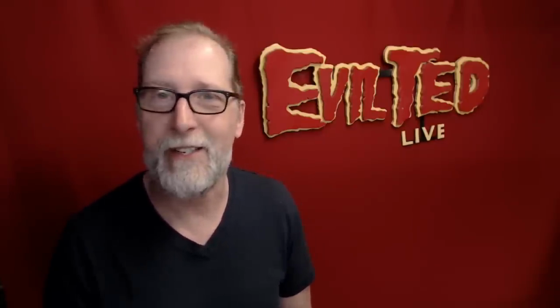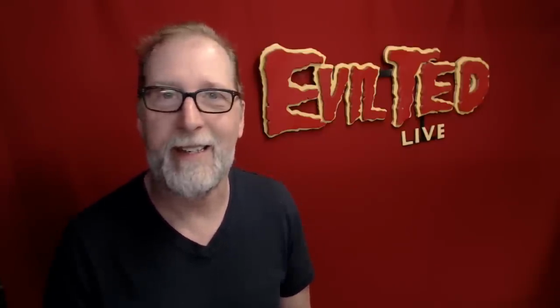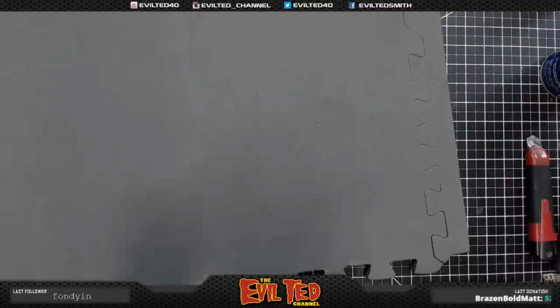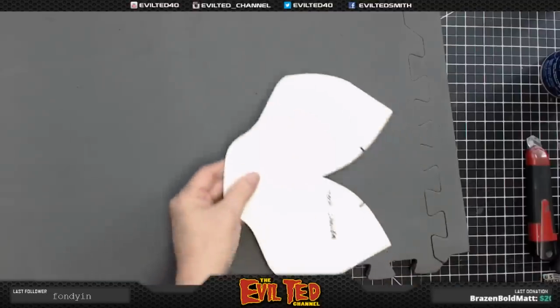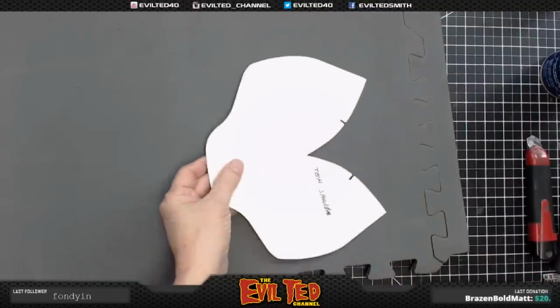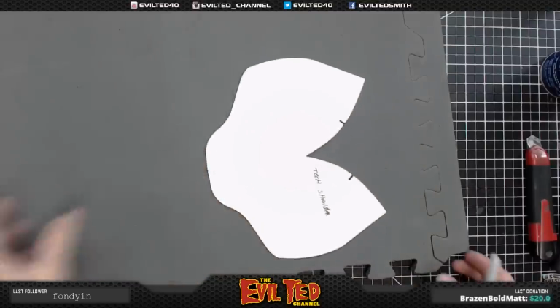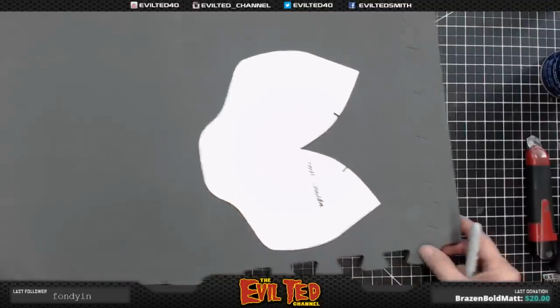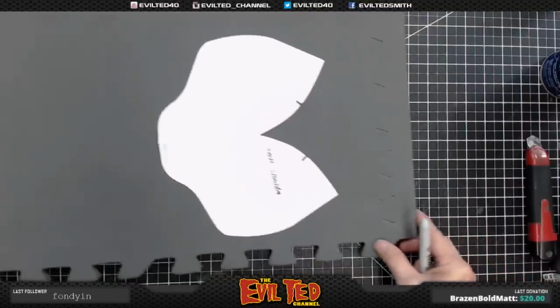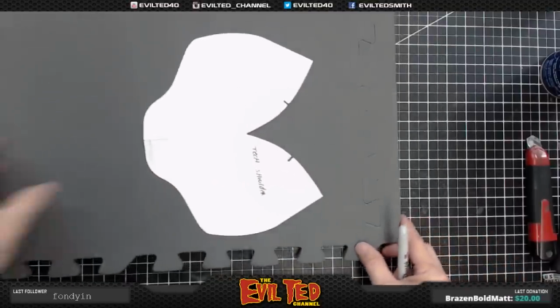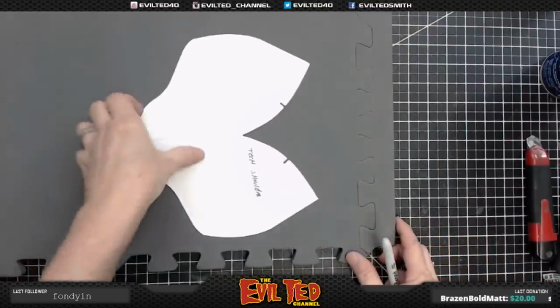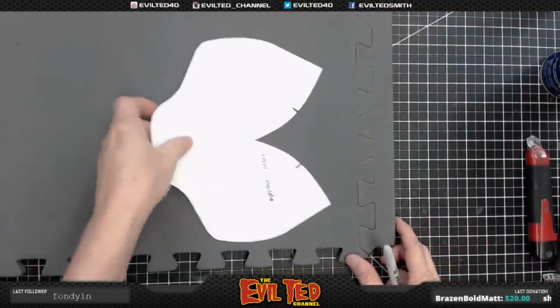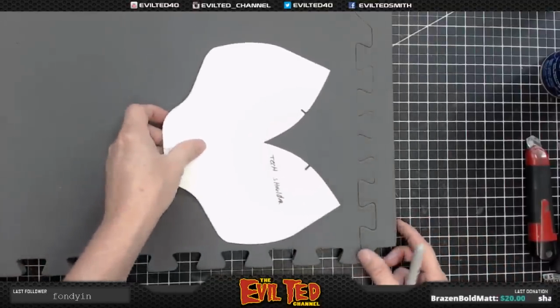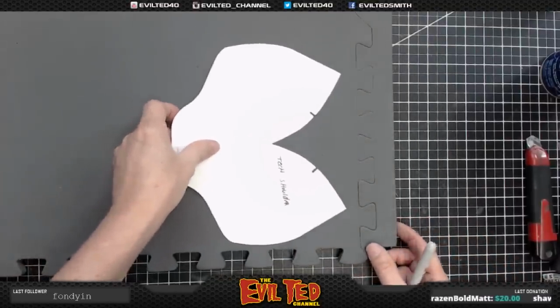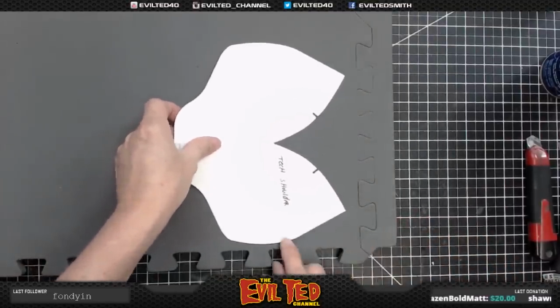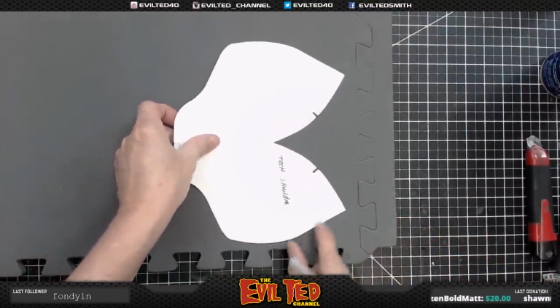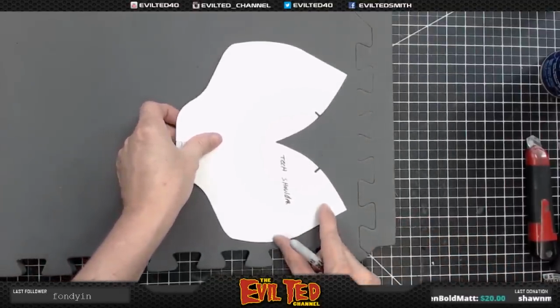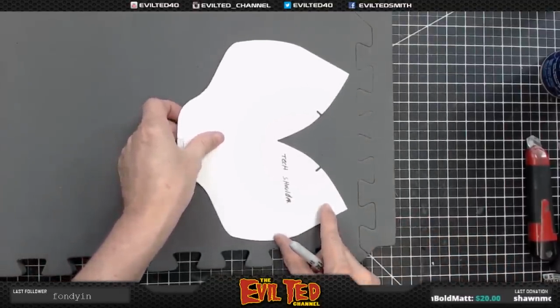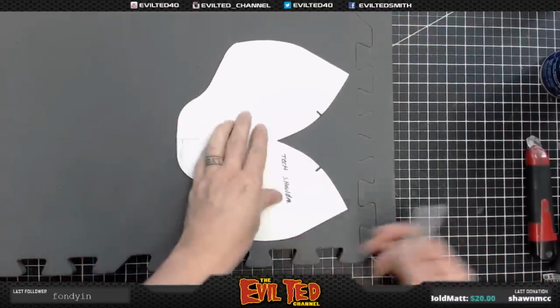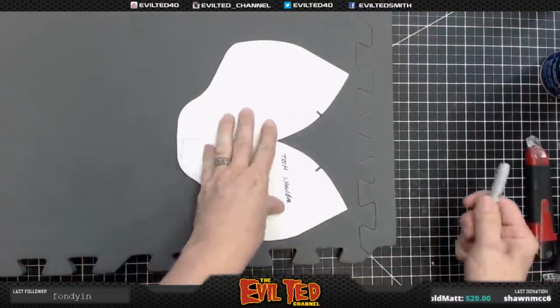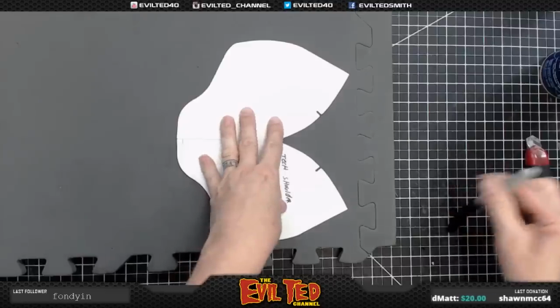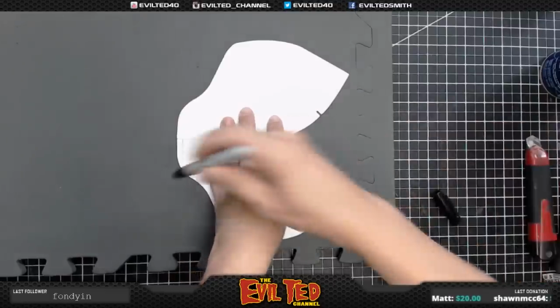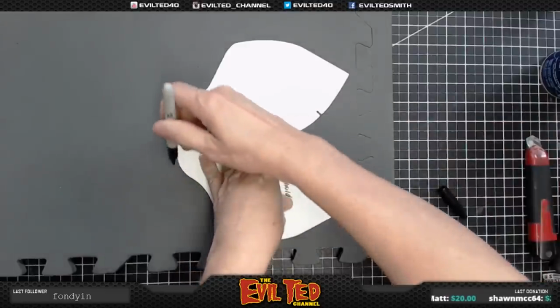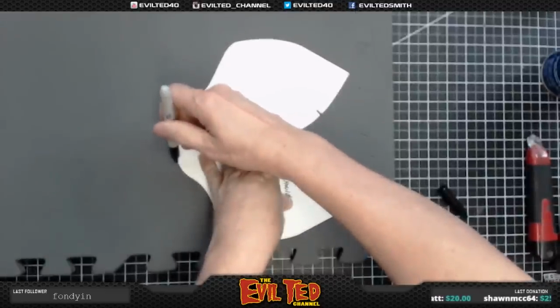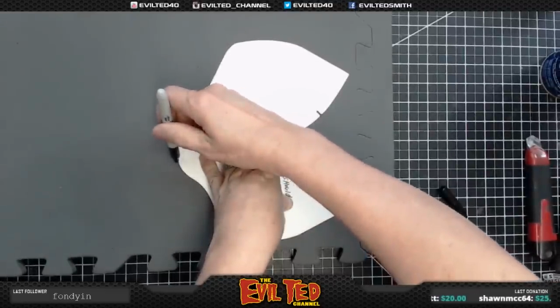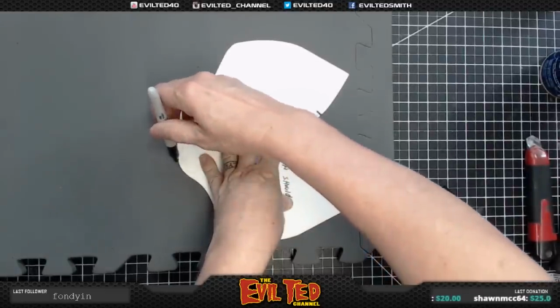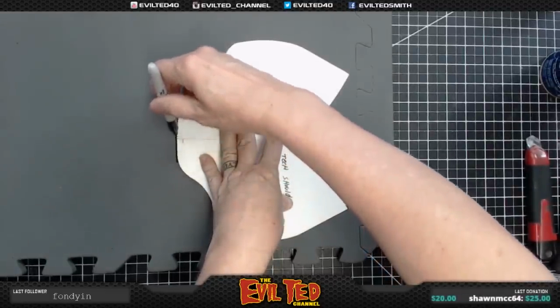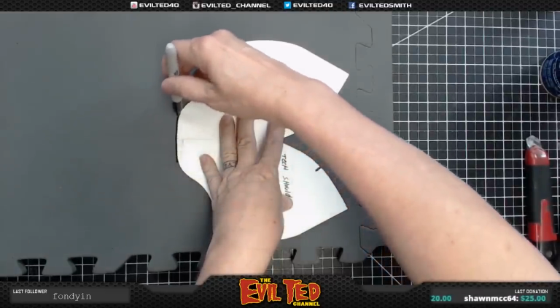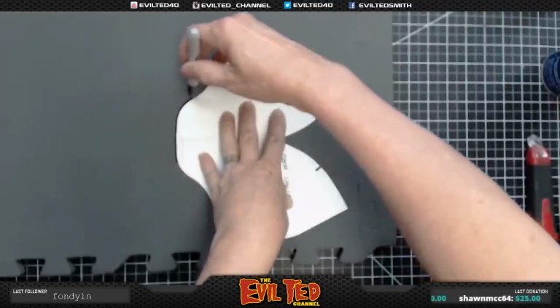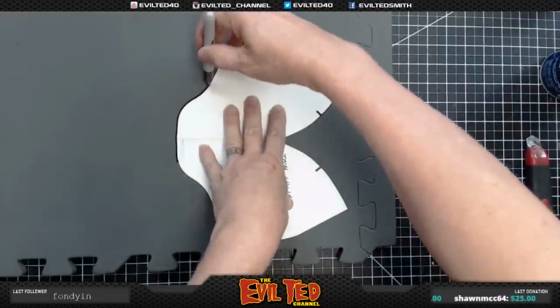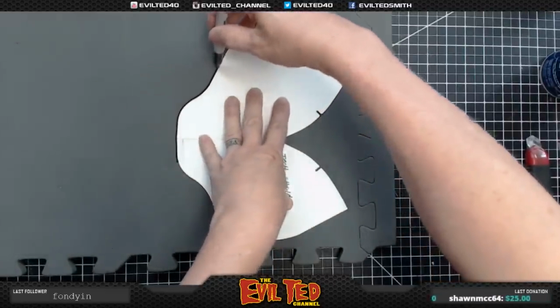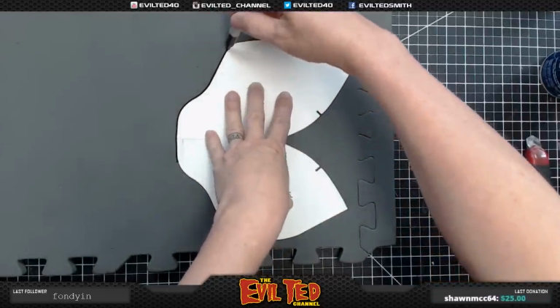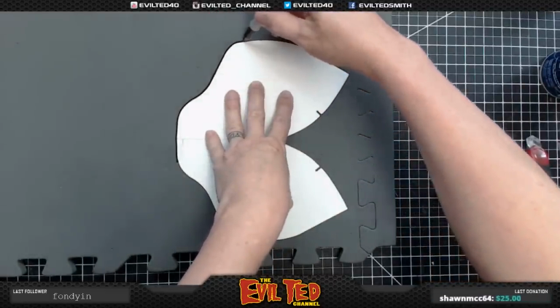We're going to start with the Tech Shoulder. It's a pretty simple design because it's just one pattern to make the shoulder.